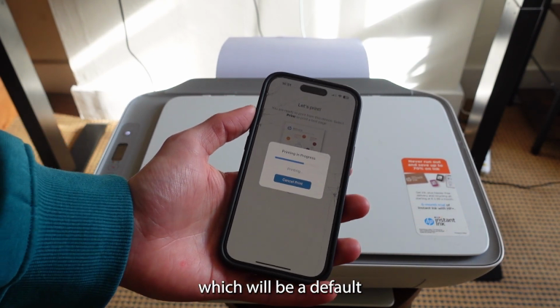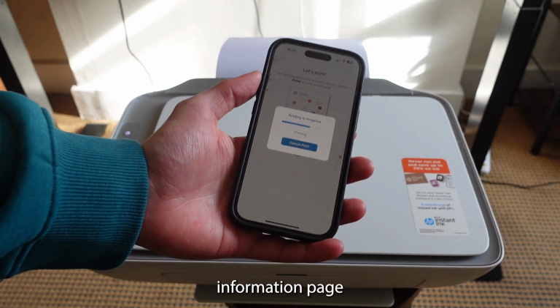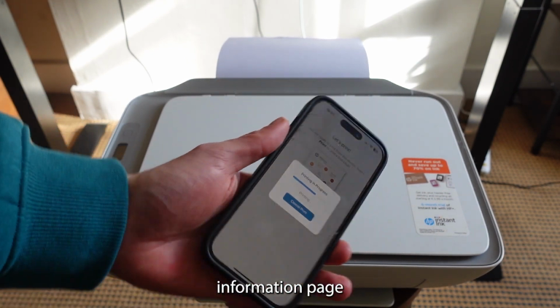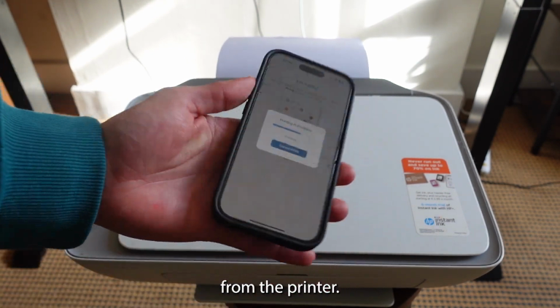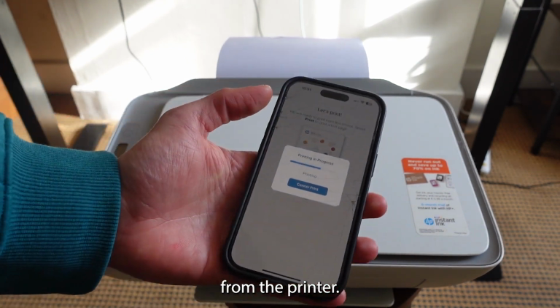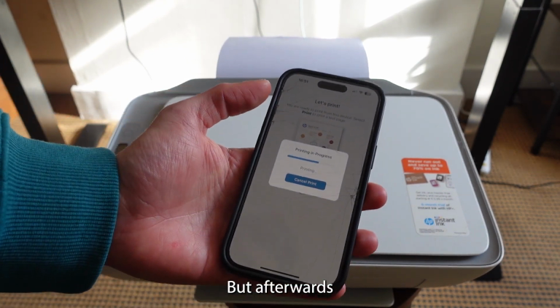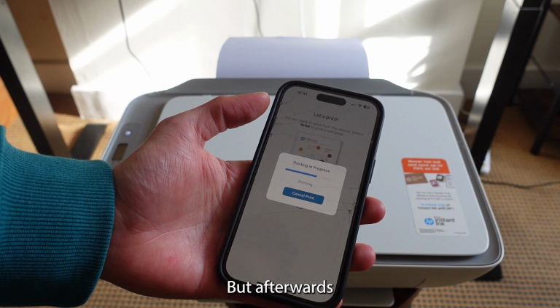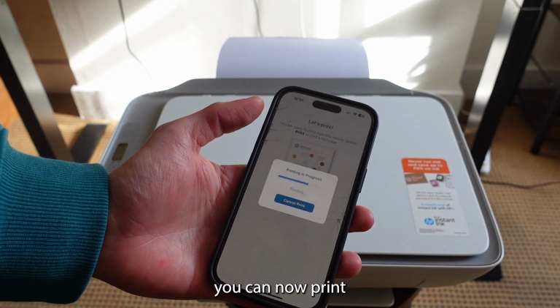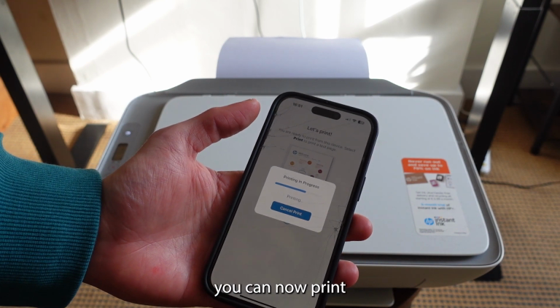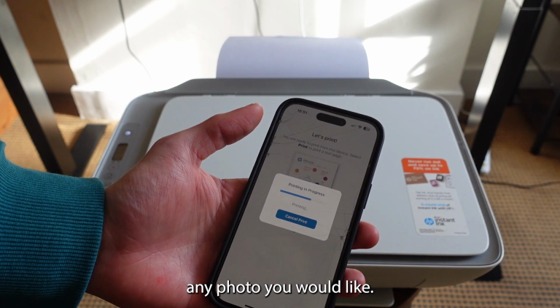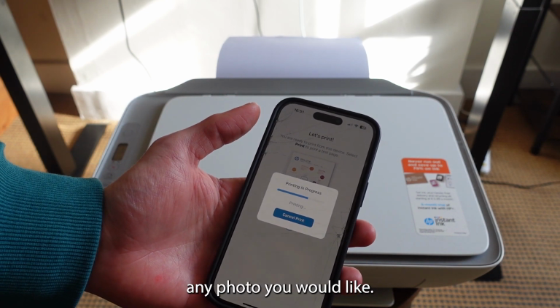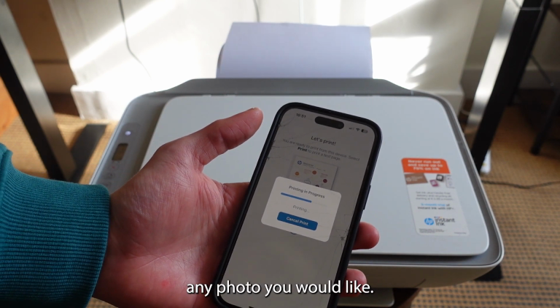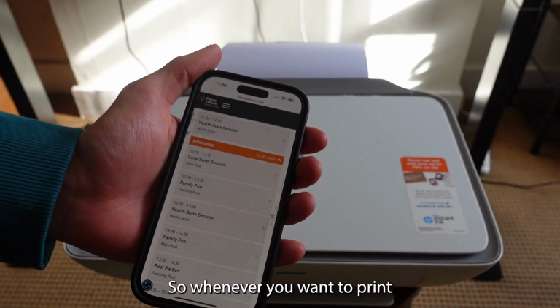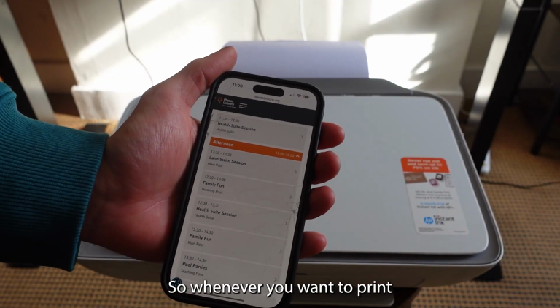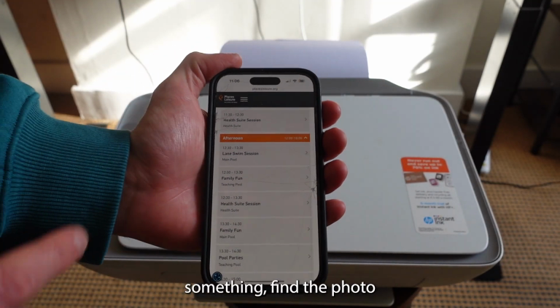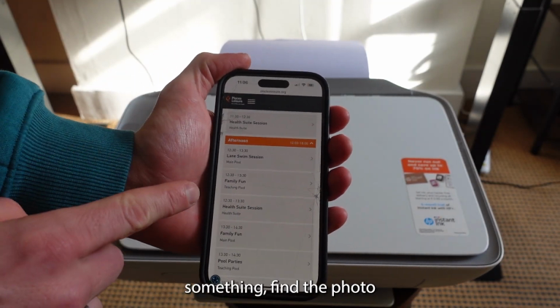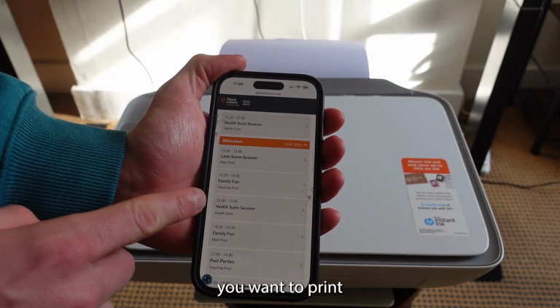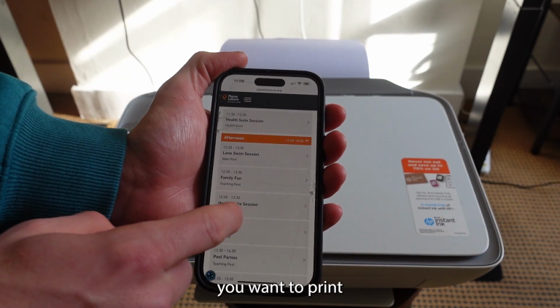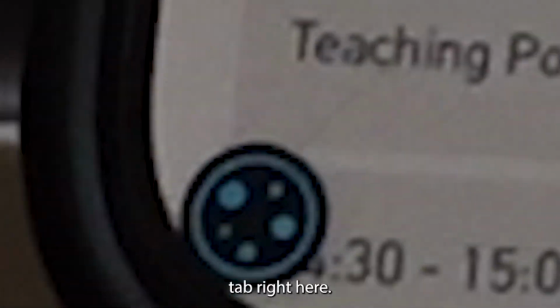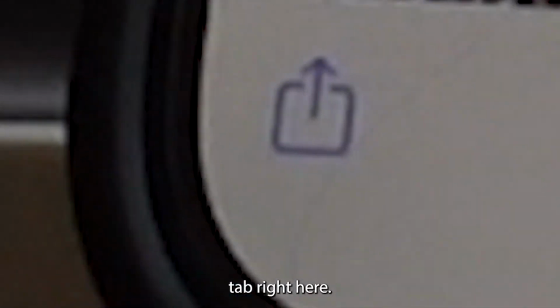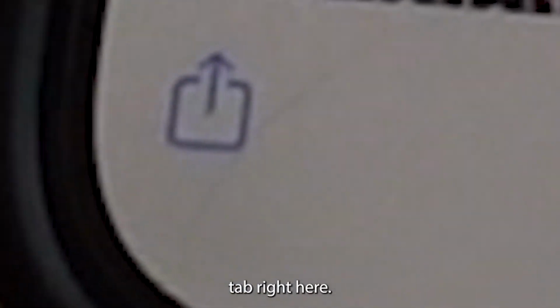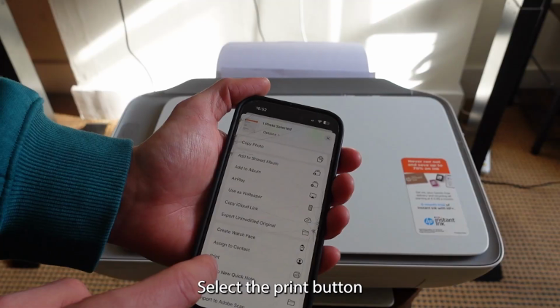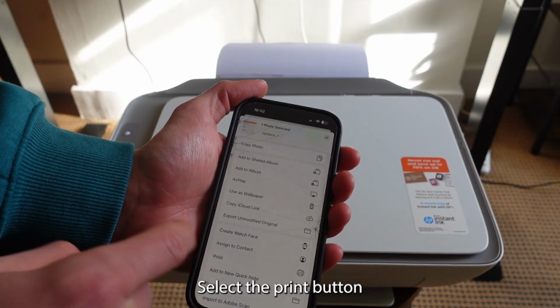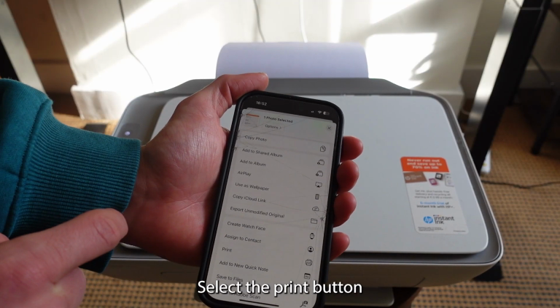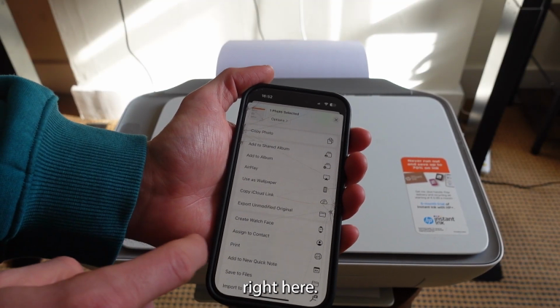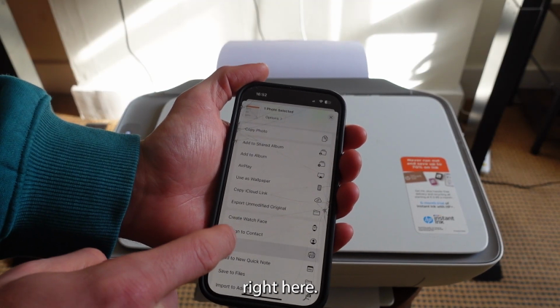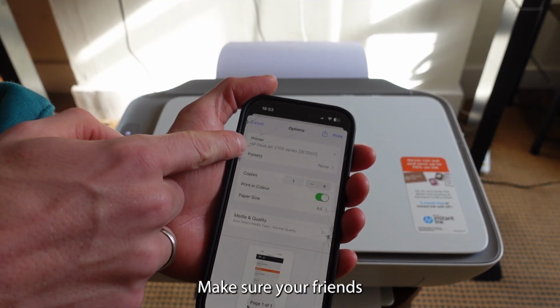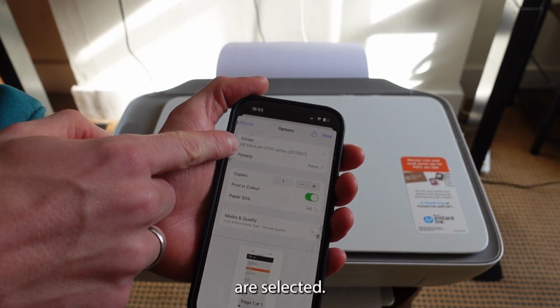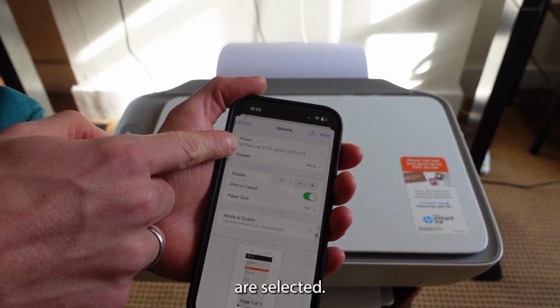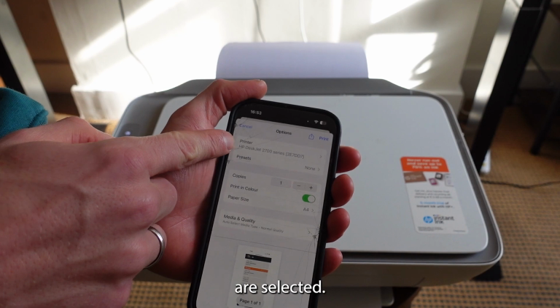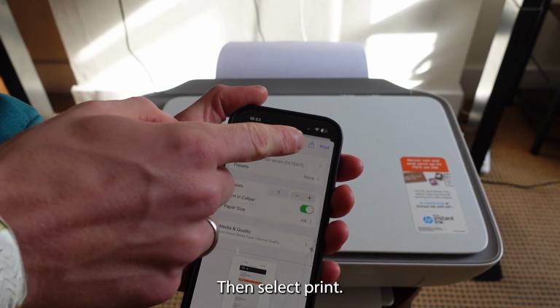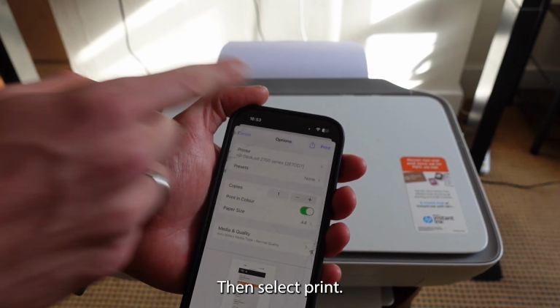Afterwards, you can print any photo you would like. Whenever you want to print something, find the photo you want to print, tap the share or print option, select the print button, make sure your printer is selected, then select 'Print.'